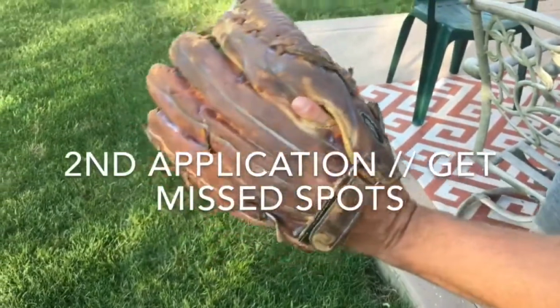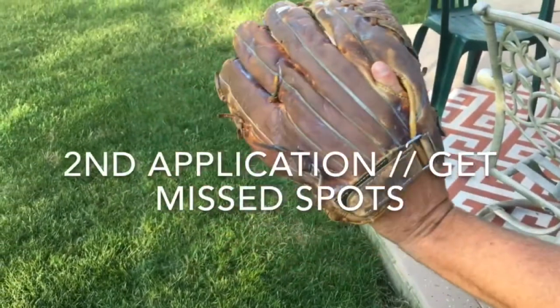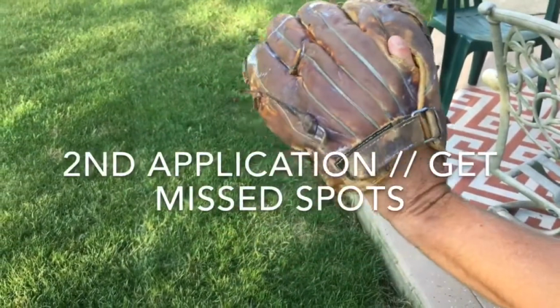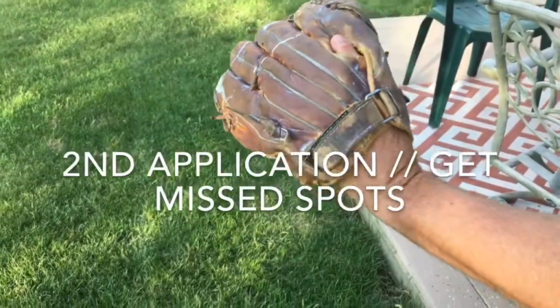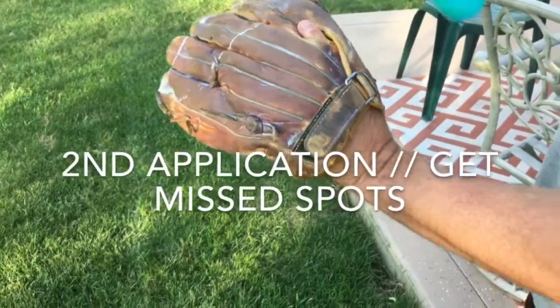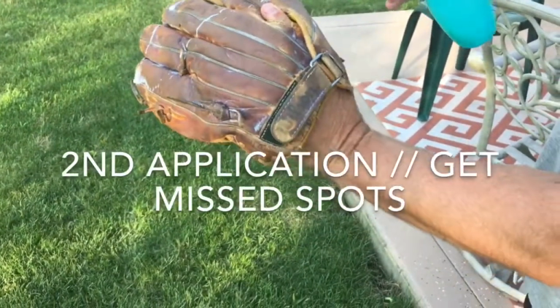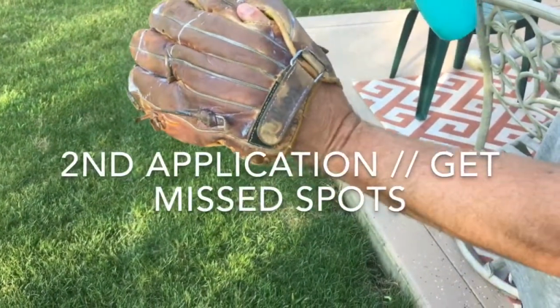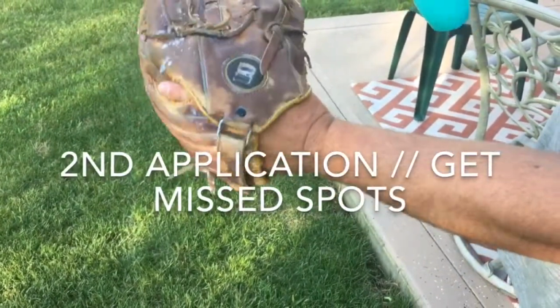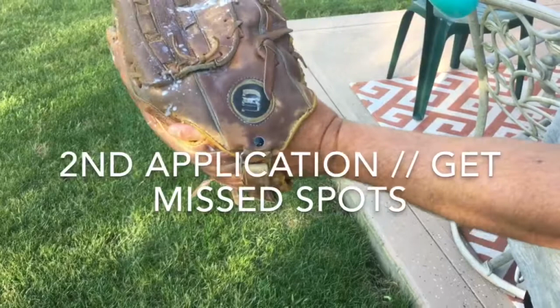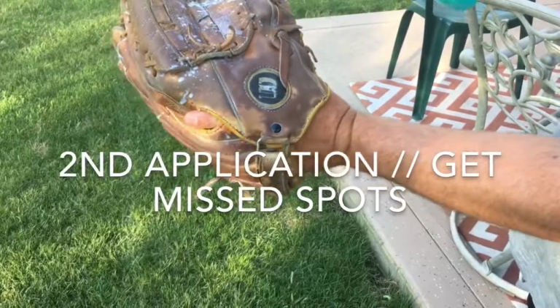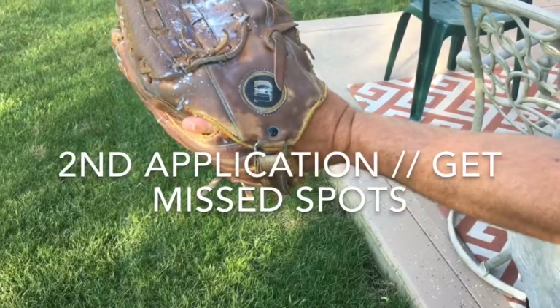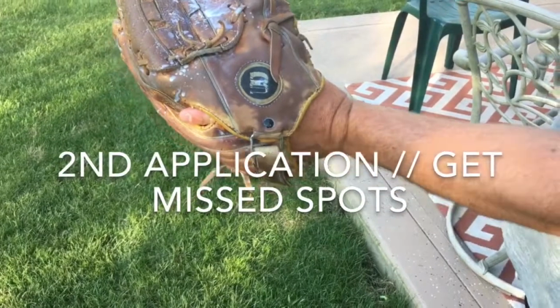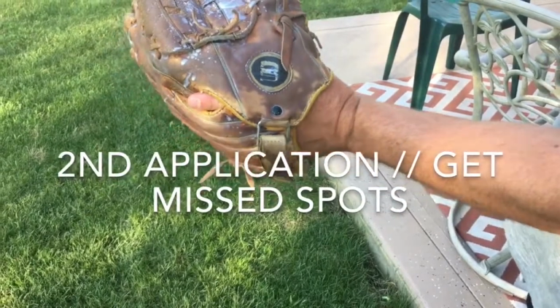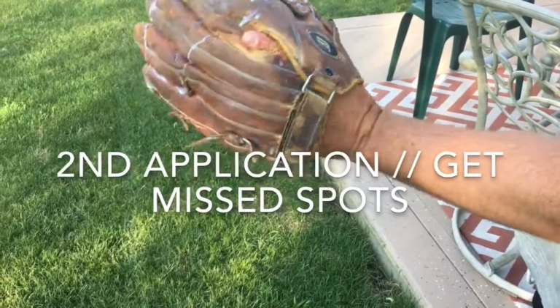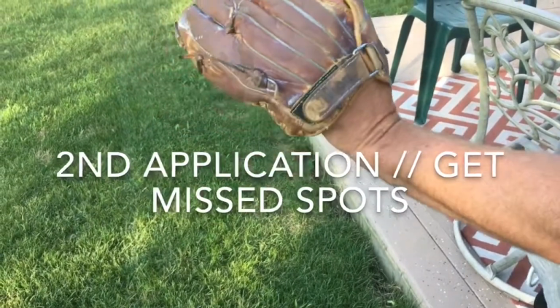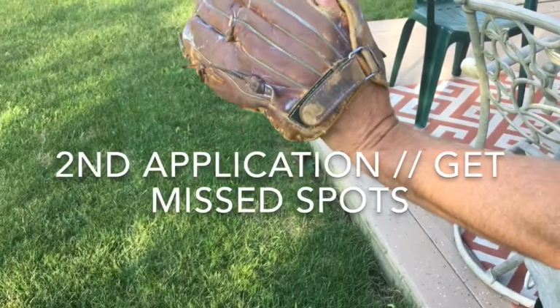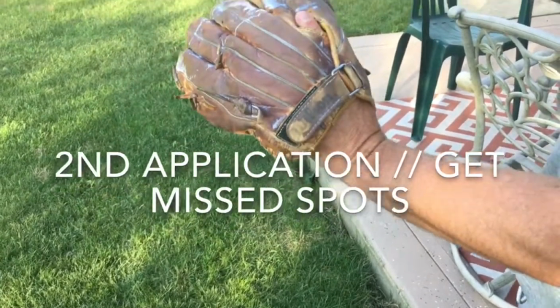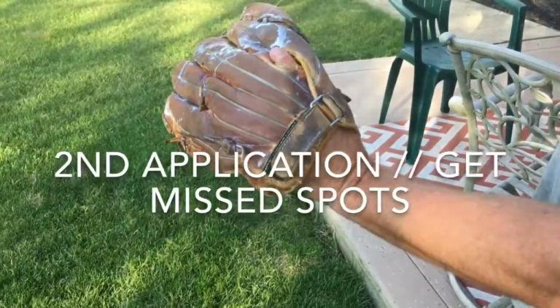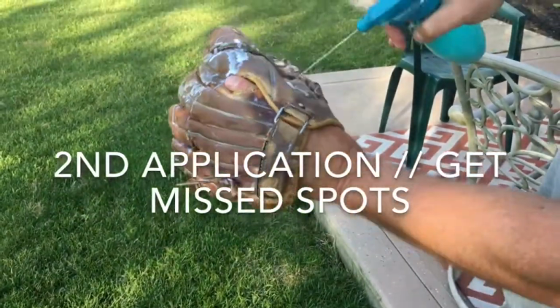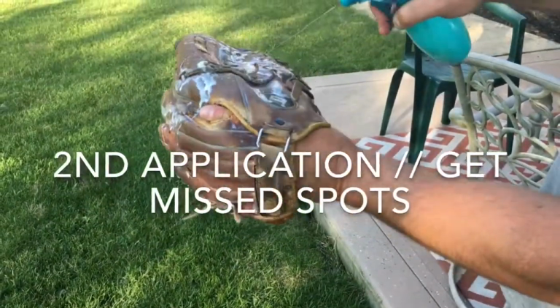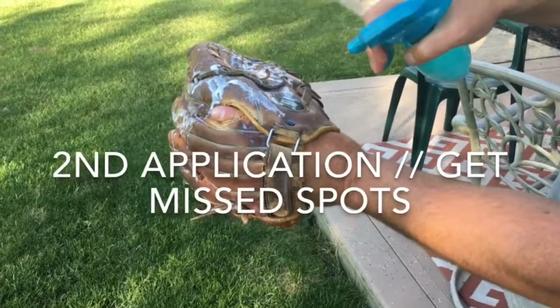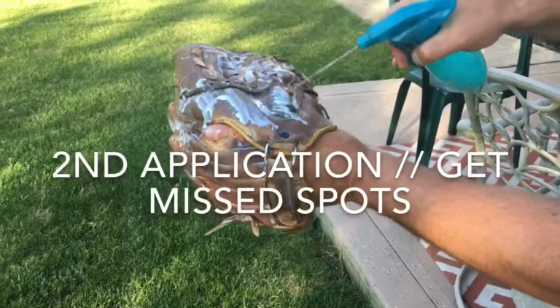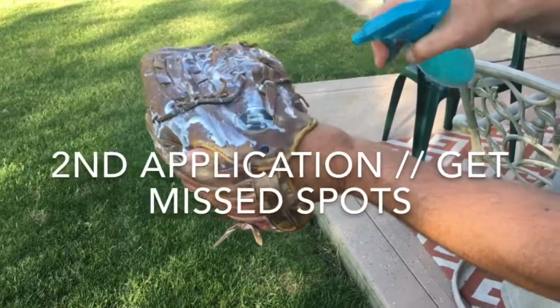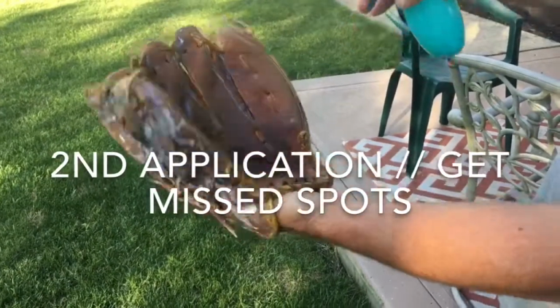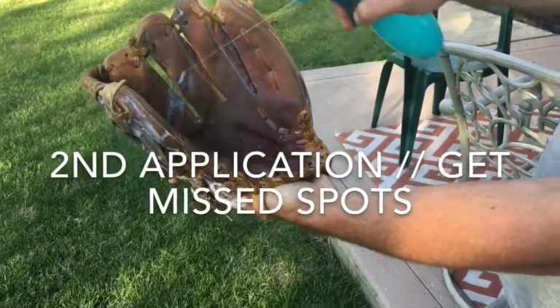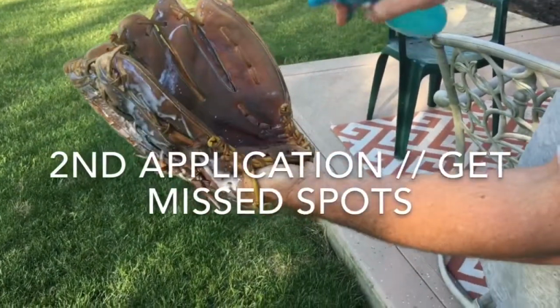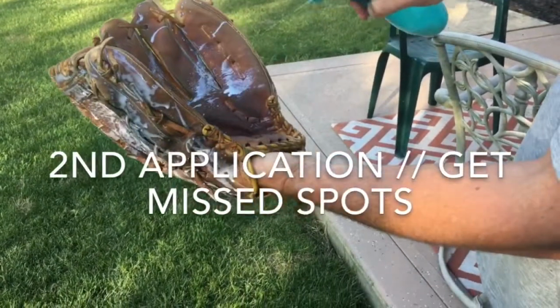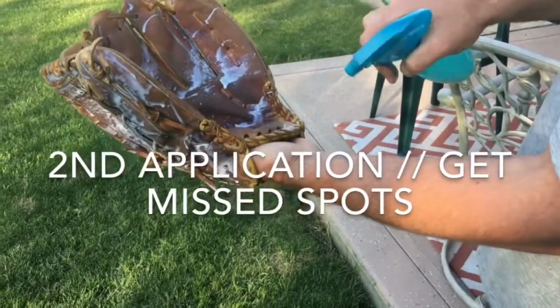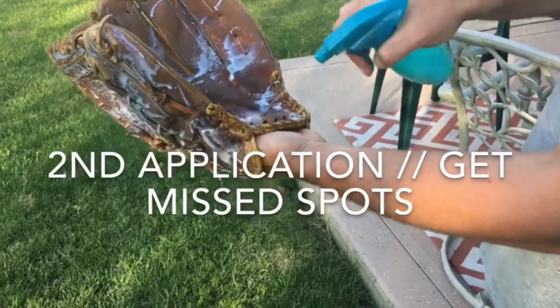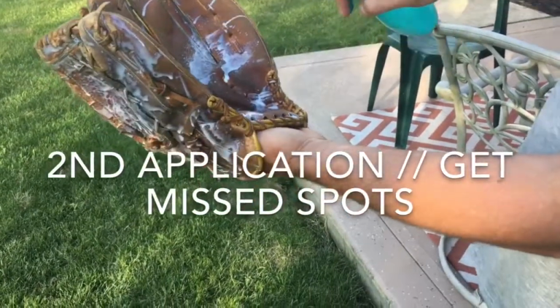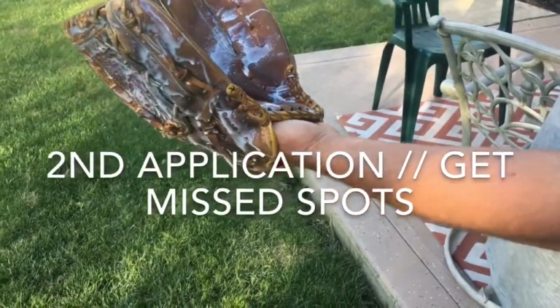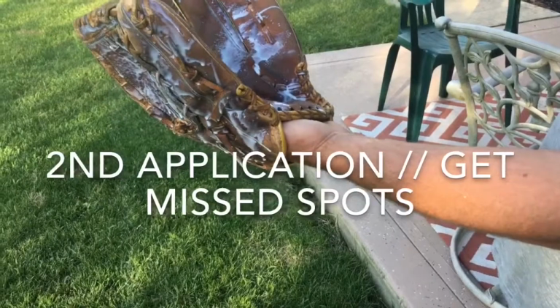Let's reapply at least a second application to get any missed spots on the glove. How do we know what we missed? The leather will be a different, lighter color. Once again, the more you put on a dry glove, the better it's going to be.